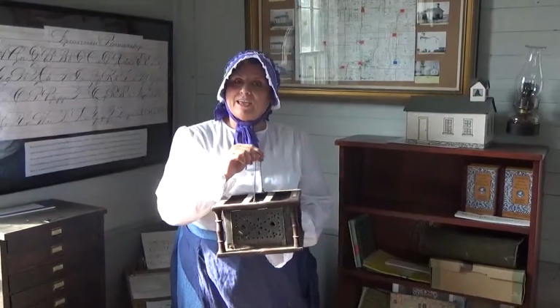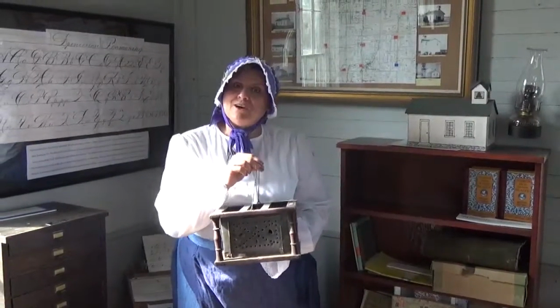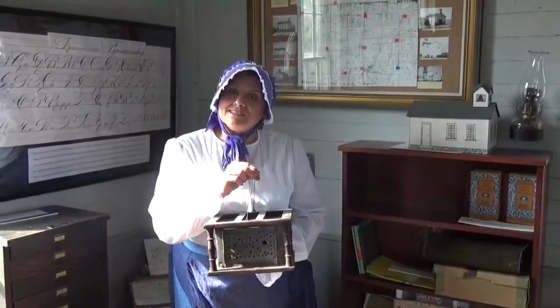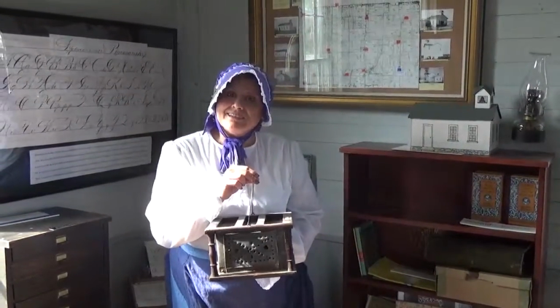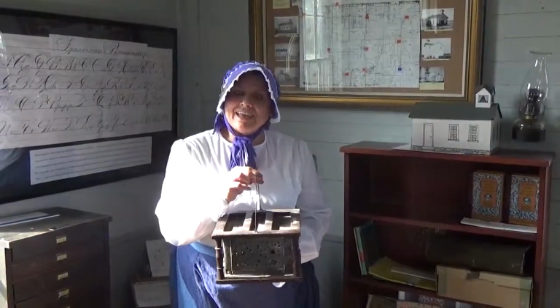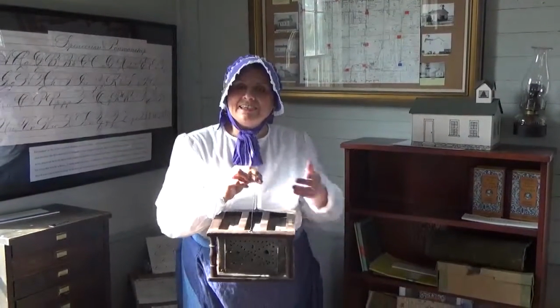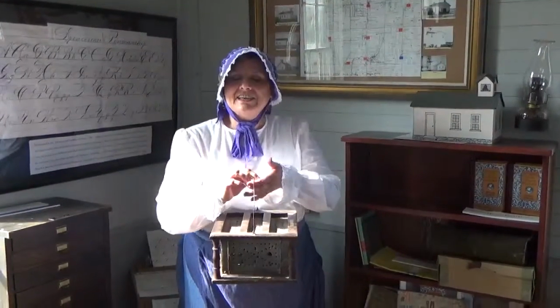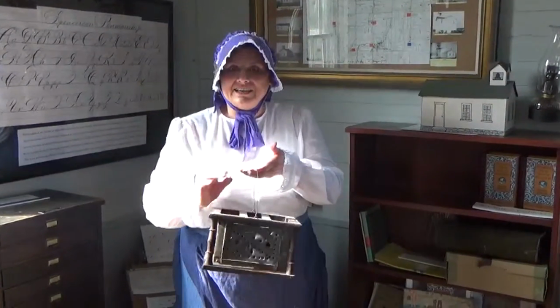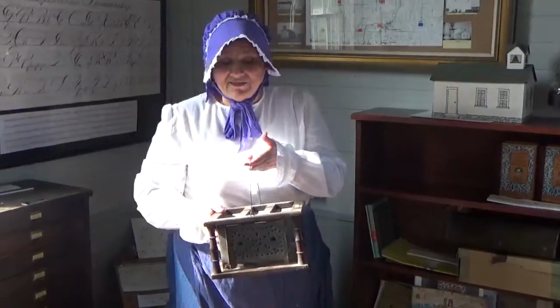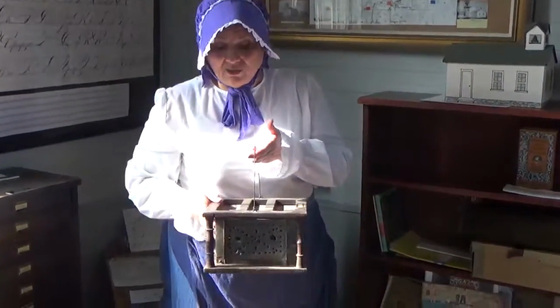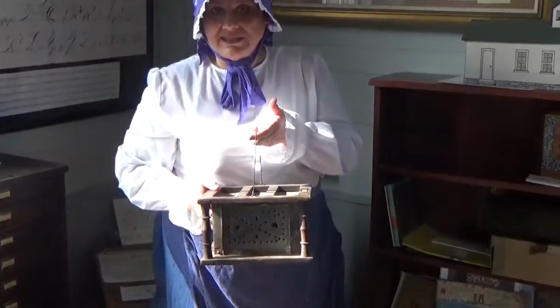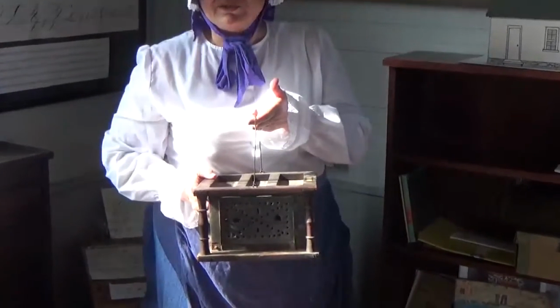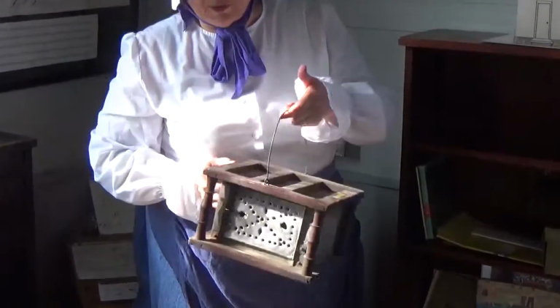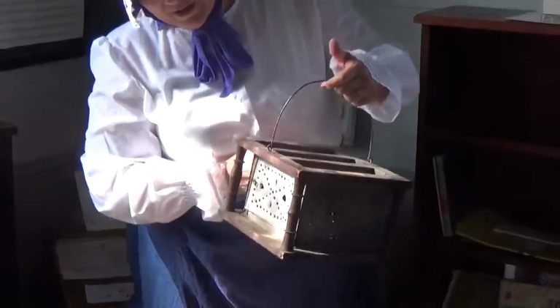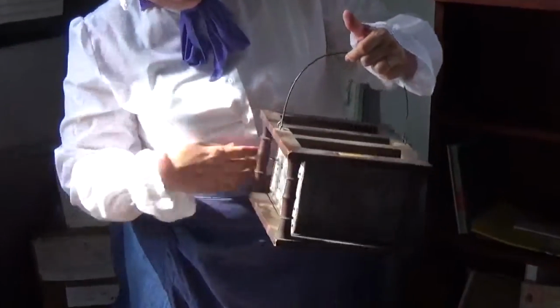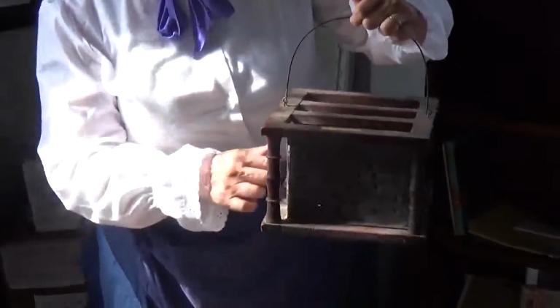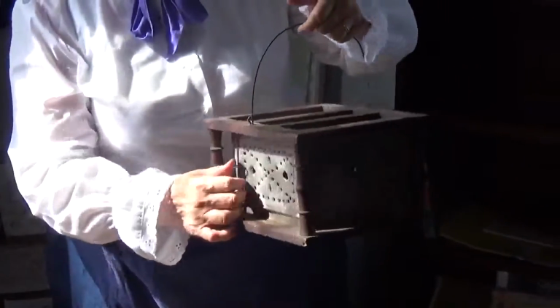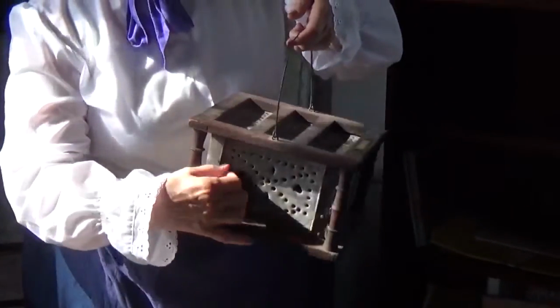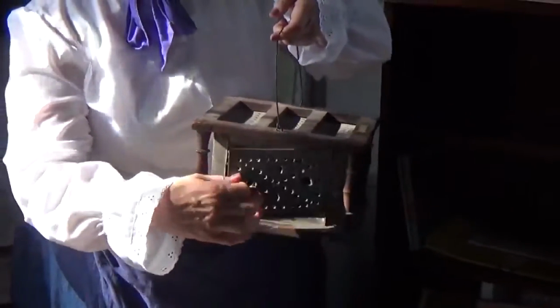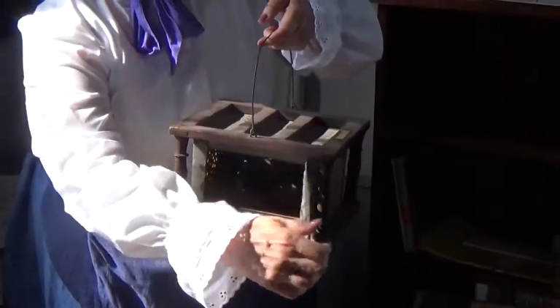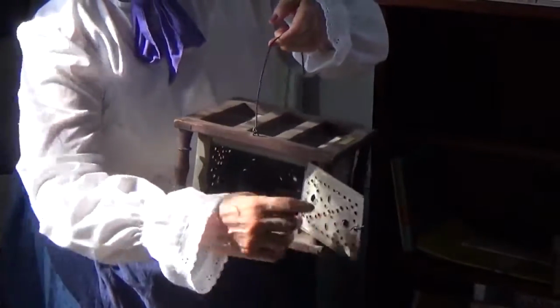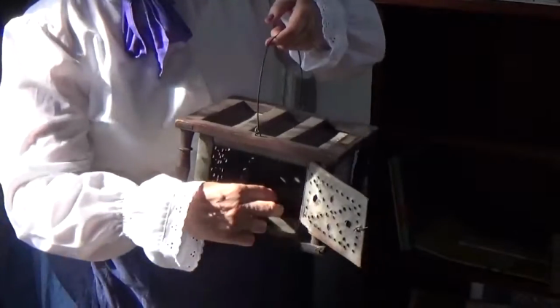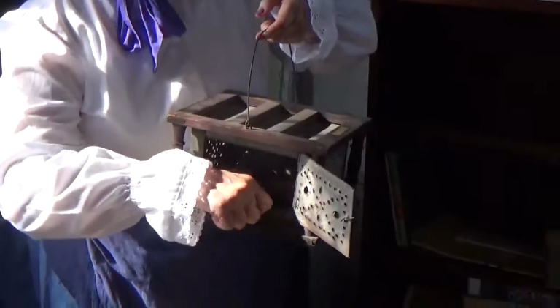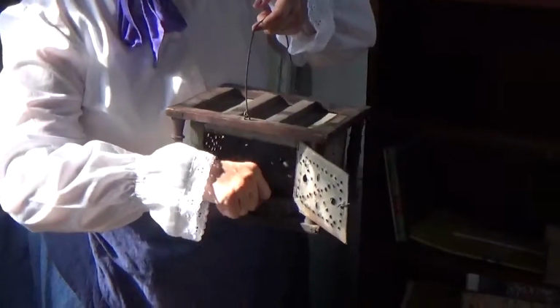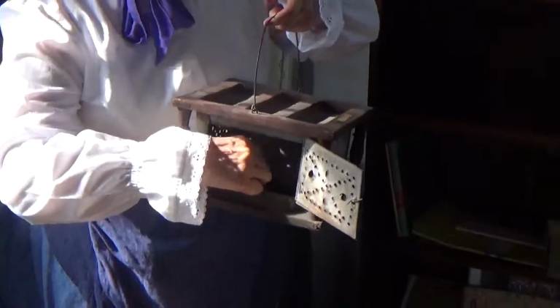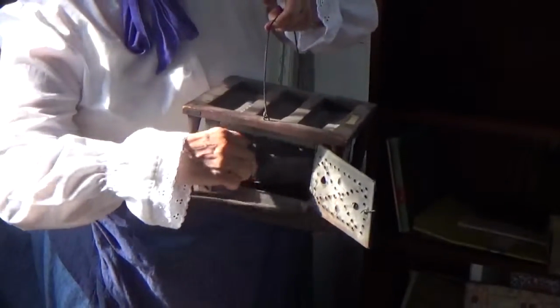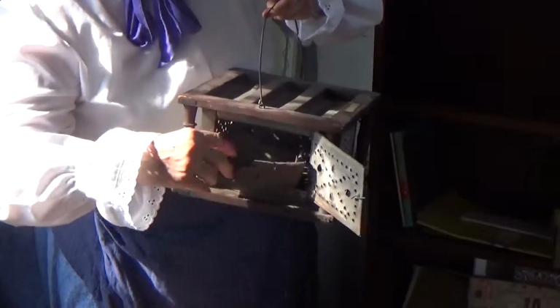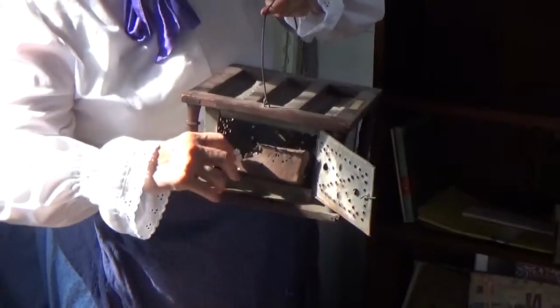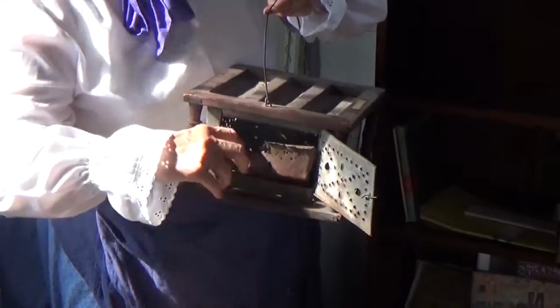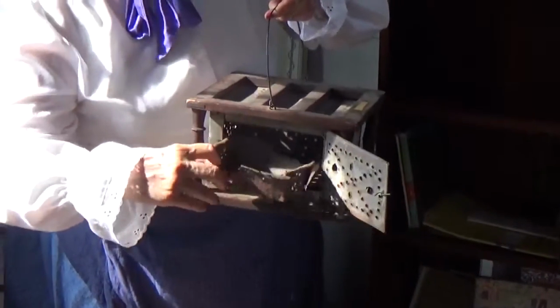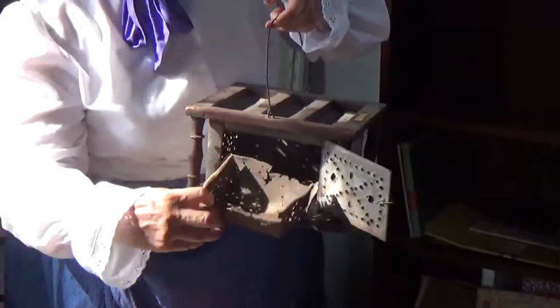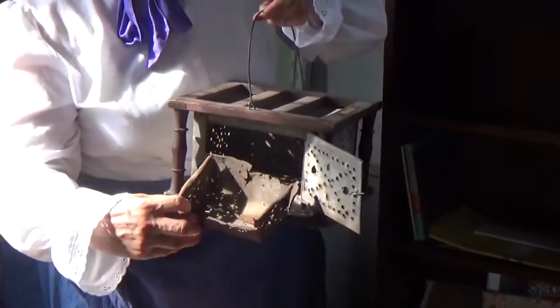Can you tell what this is? This is a 17th or 18th century footwarmer. As you can see, it has a door and a little drawer. This one's been well used.